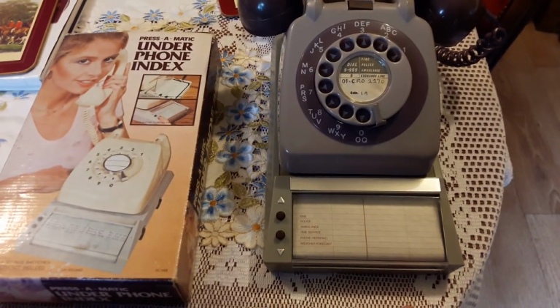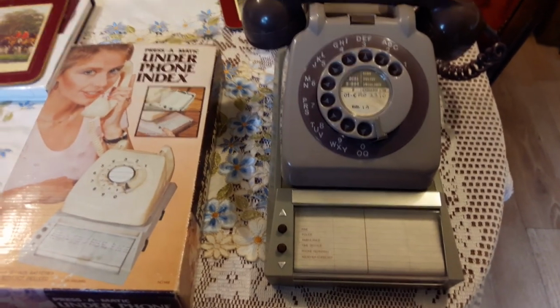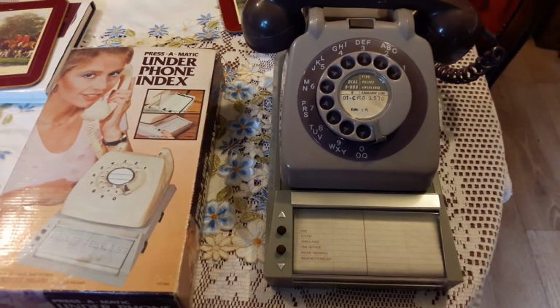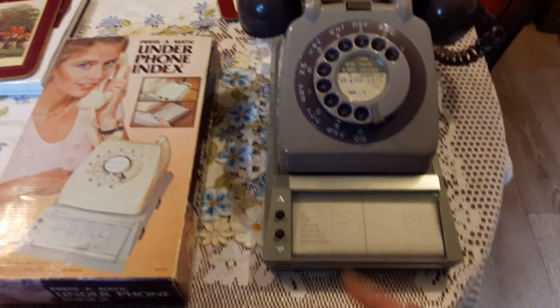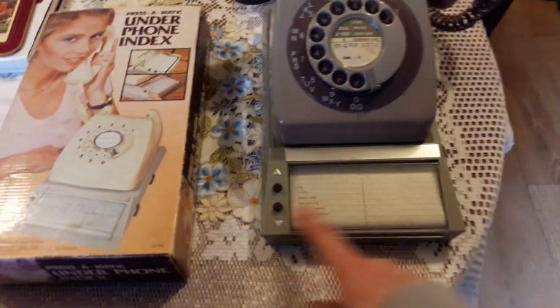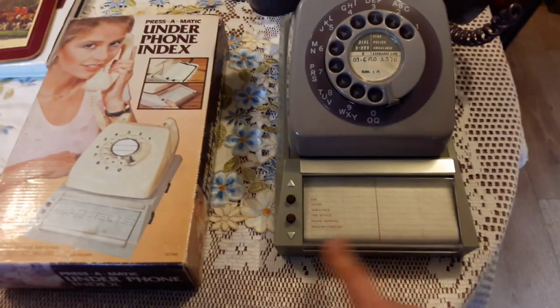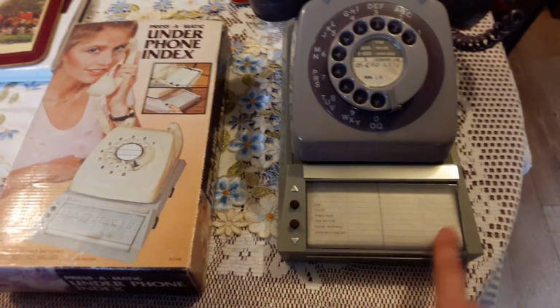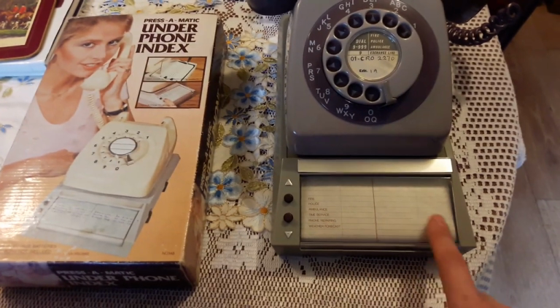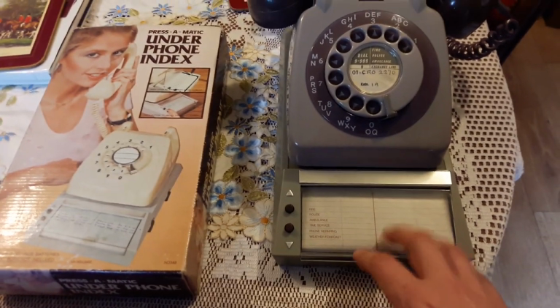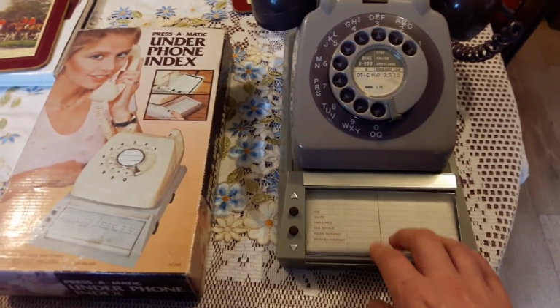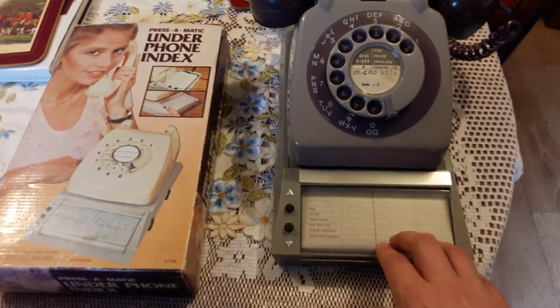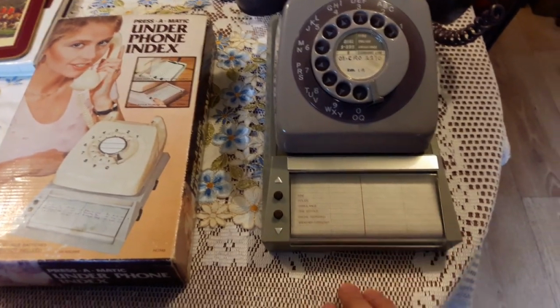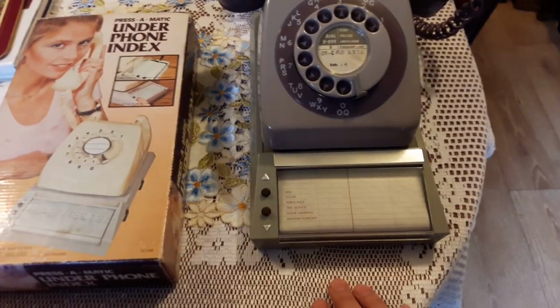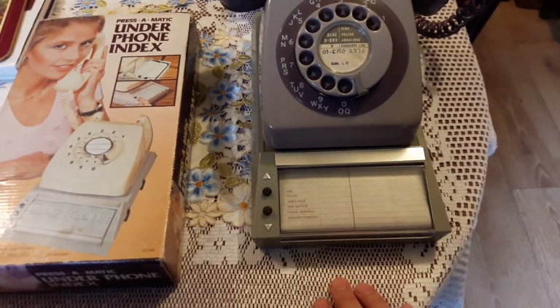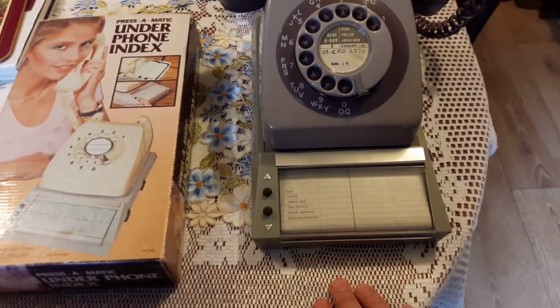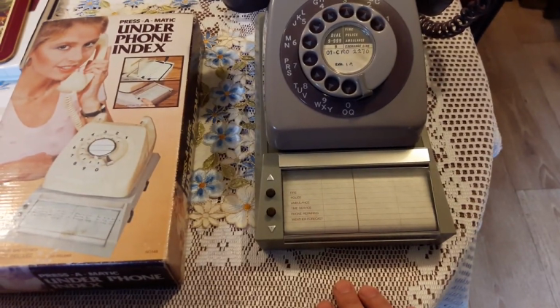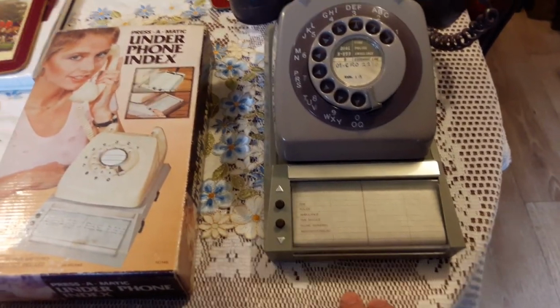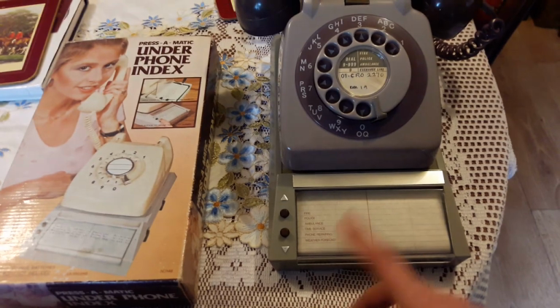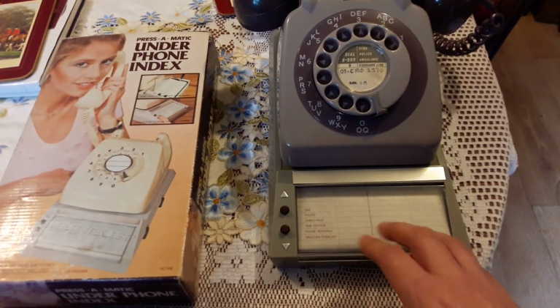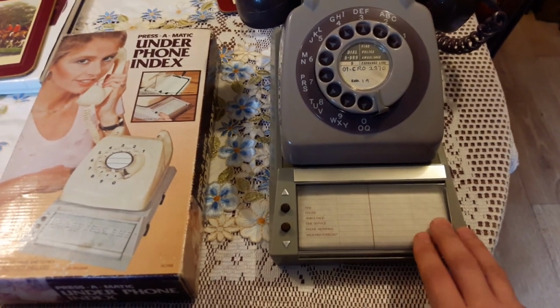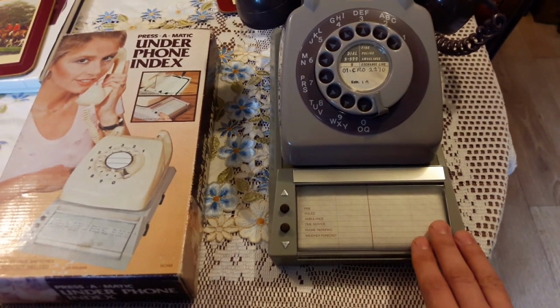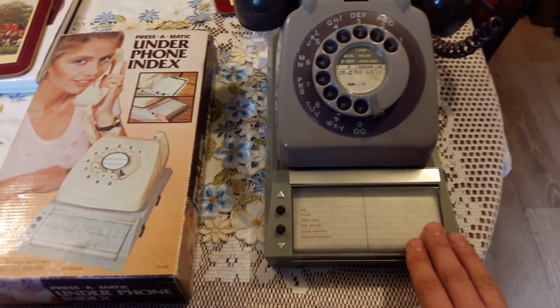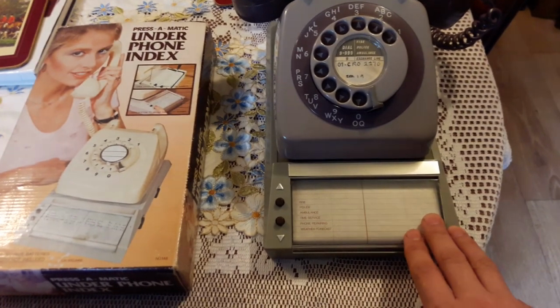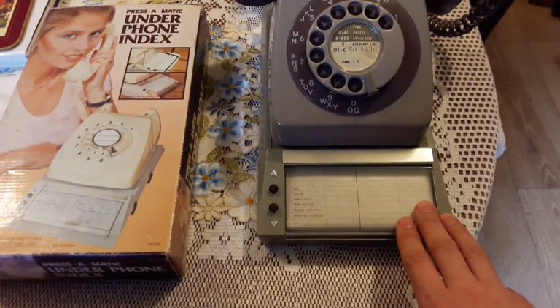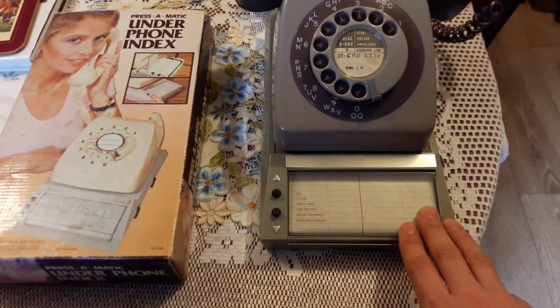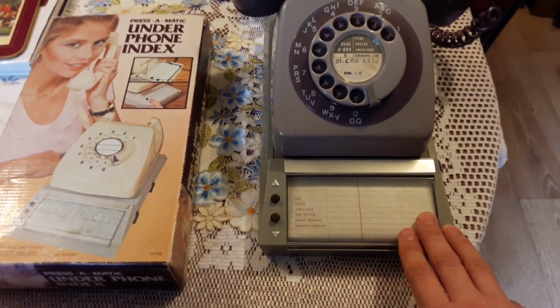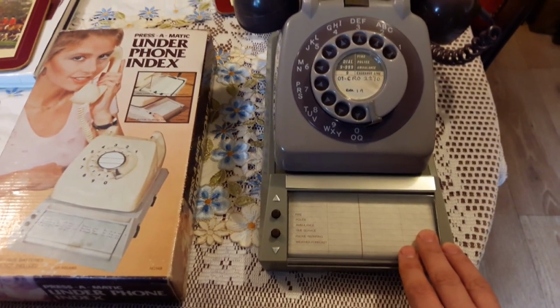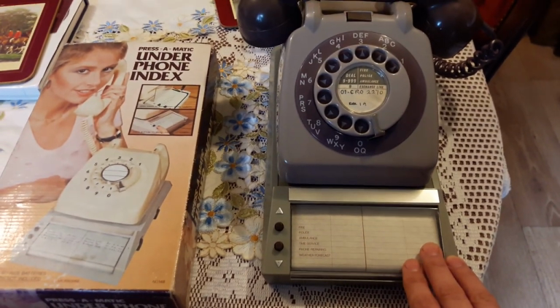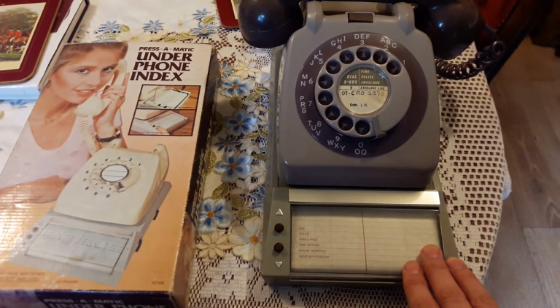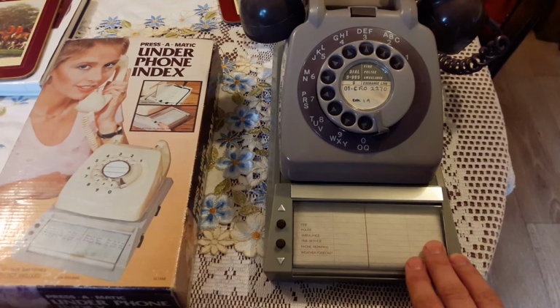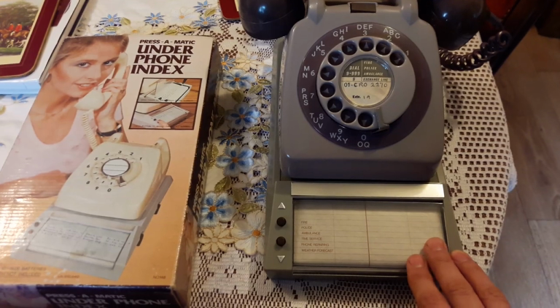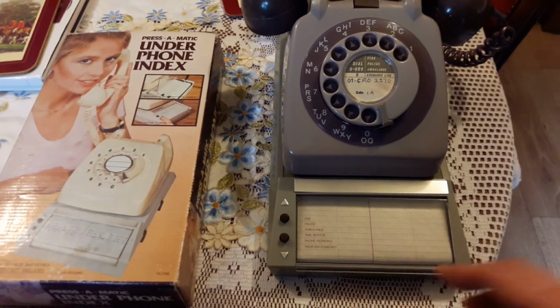It'll be interesting to see. I'll write names and addresses on here and actually use it, and I'll see how long the batteries do actually last out of curiosity. But yes, an interesting gadget.